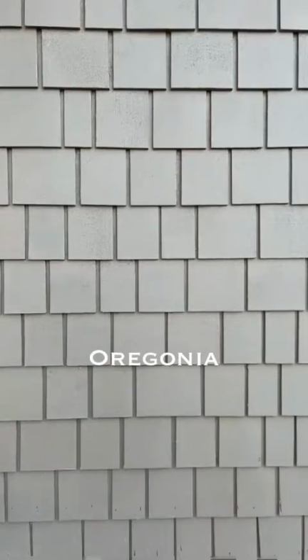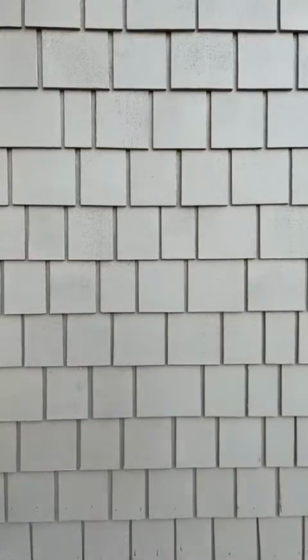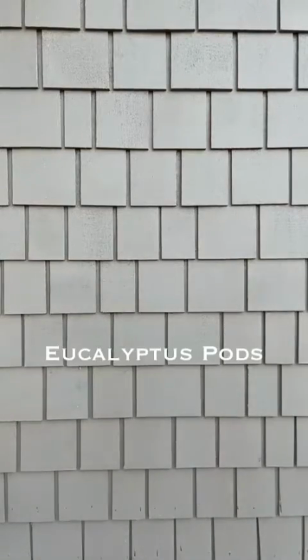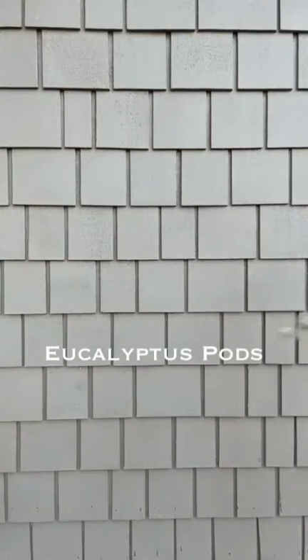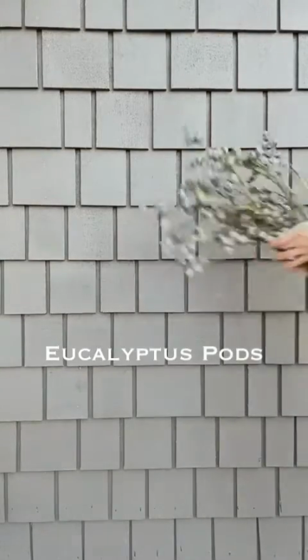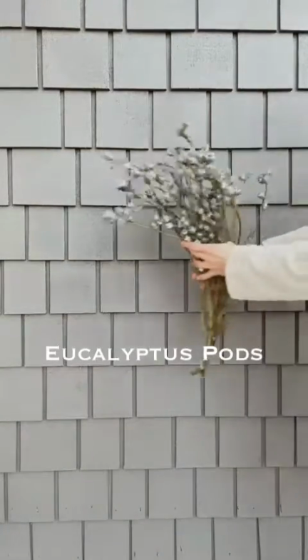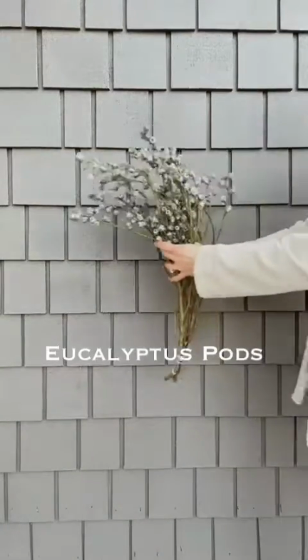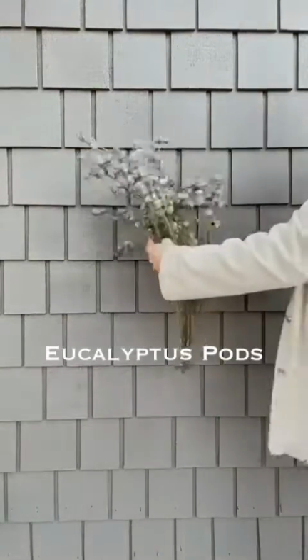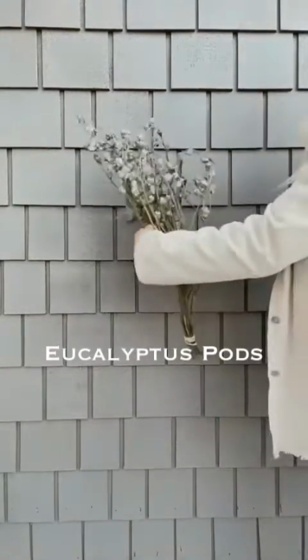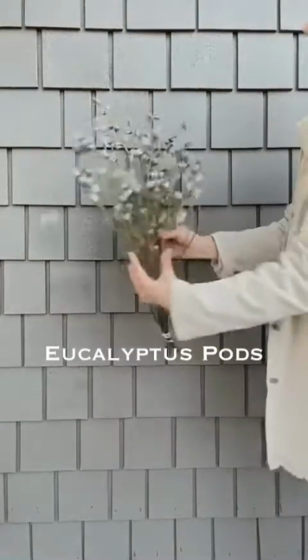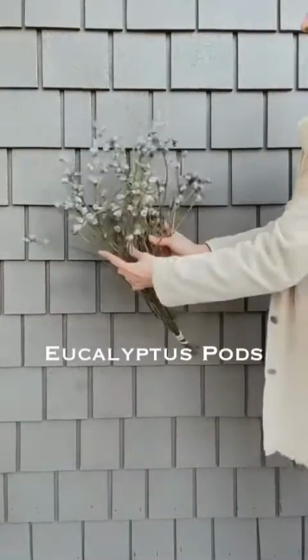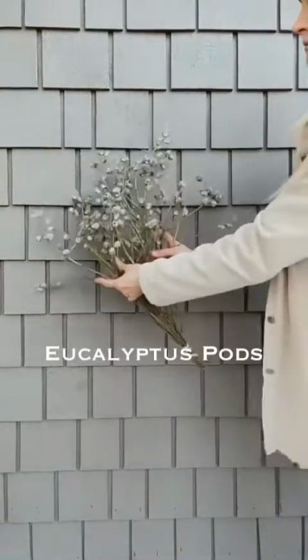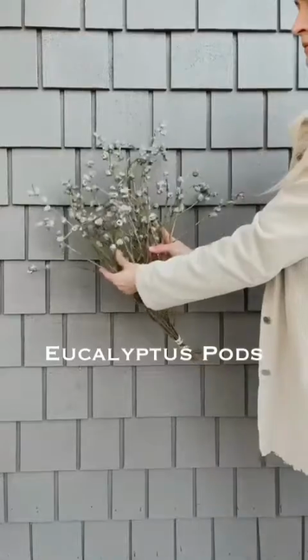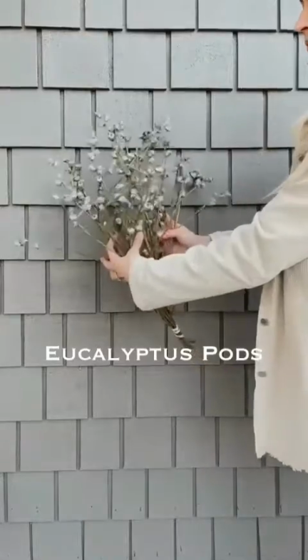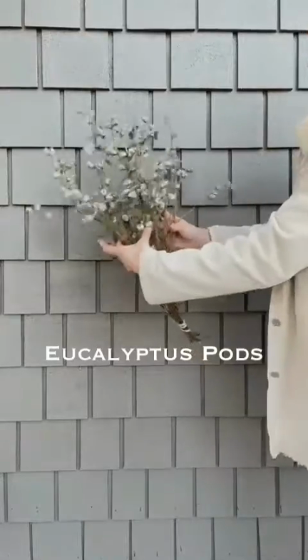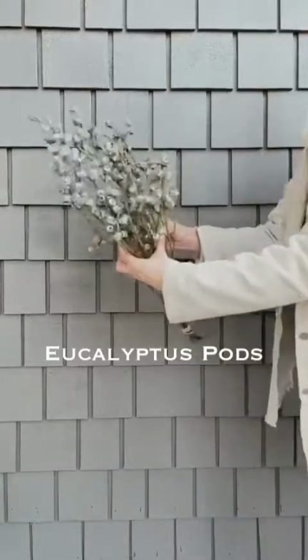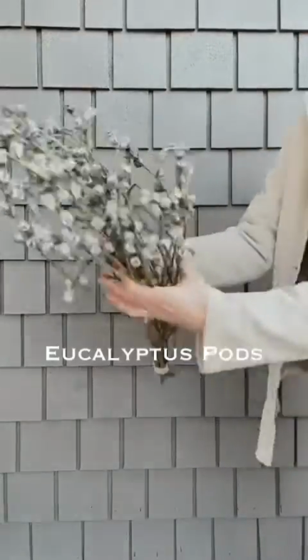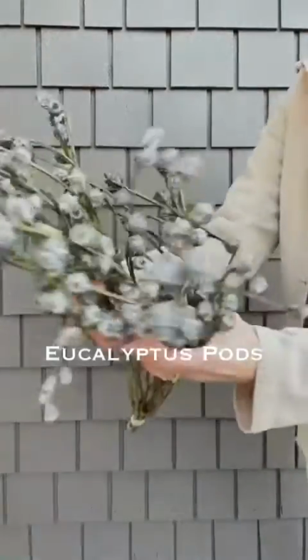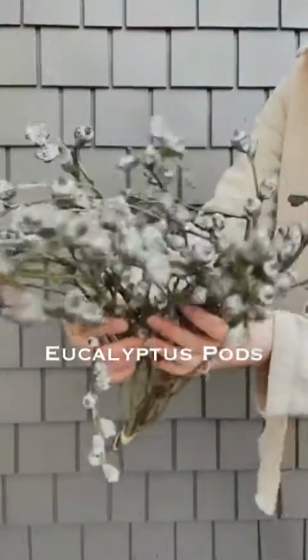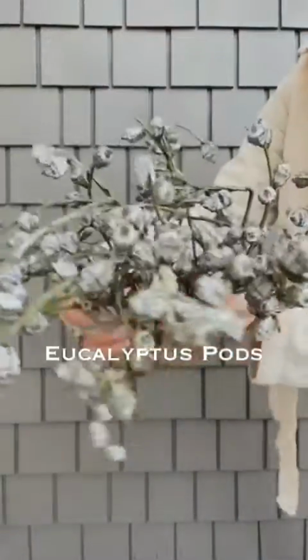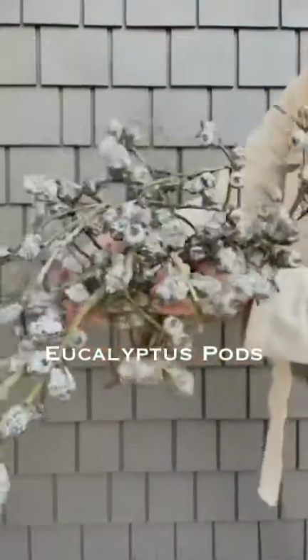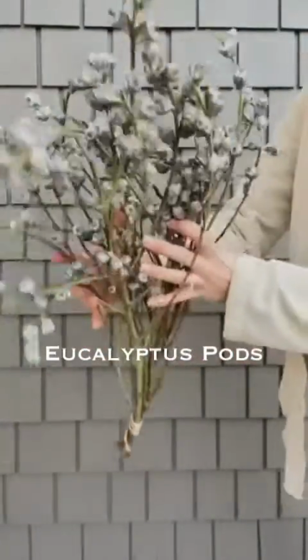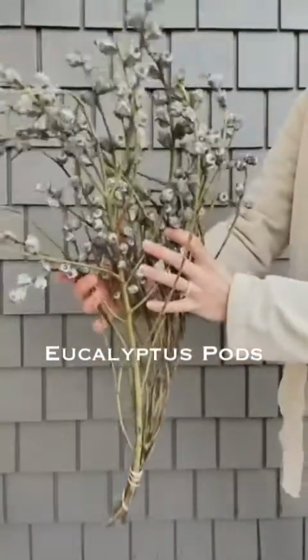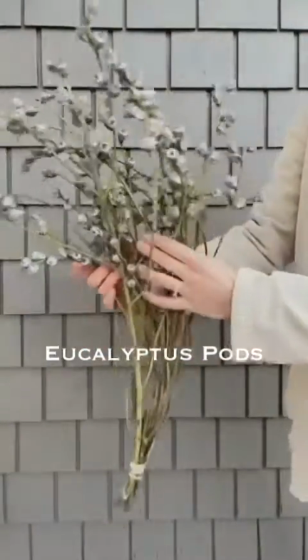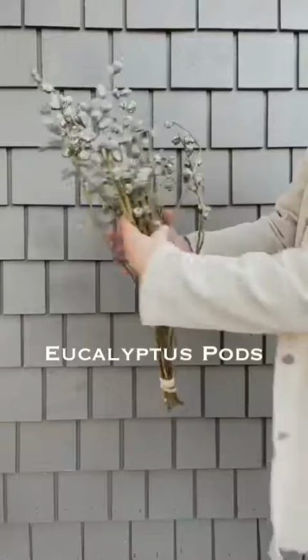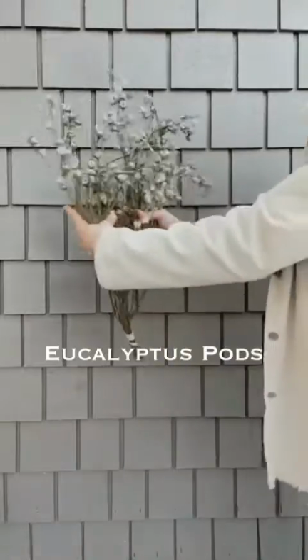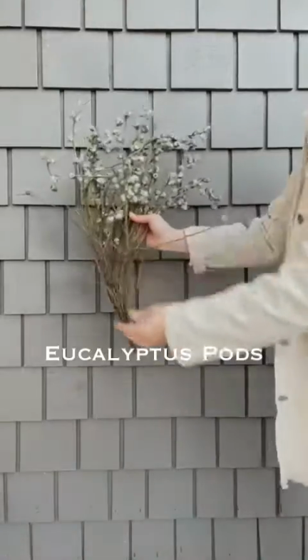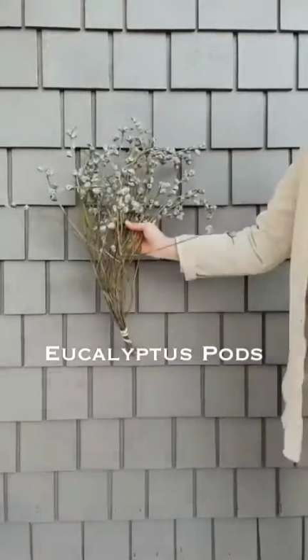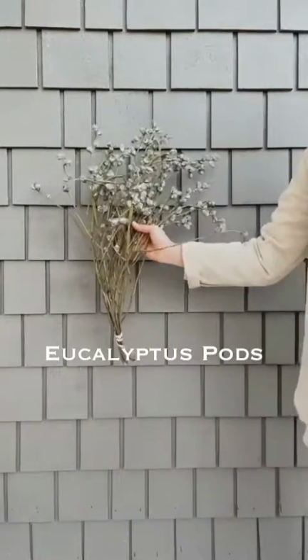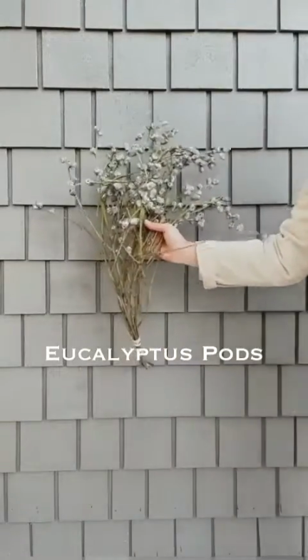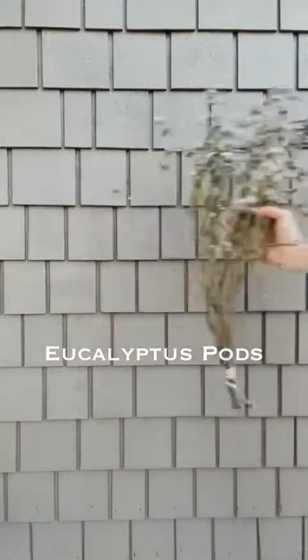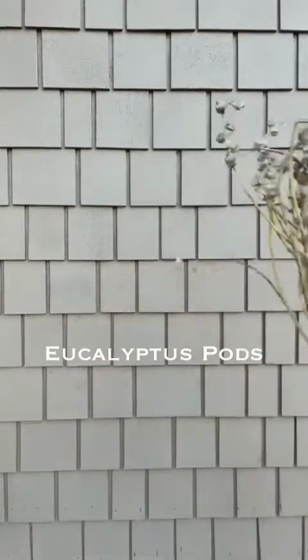The next item are eucalyptus pods — just the pods of eucalyptus. They smell like eucalyptus, but they're a beautiful blue color and they kind of act as a berry accent in your pot.